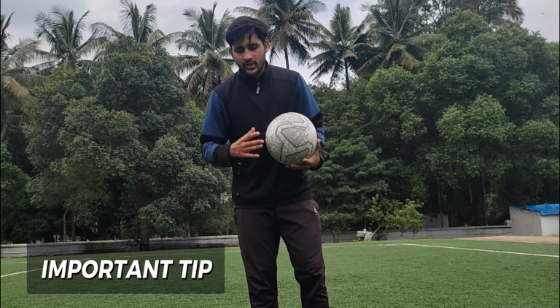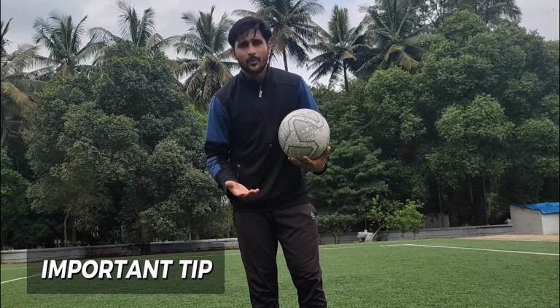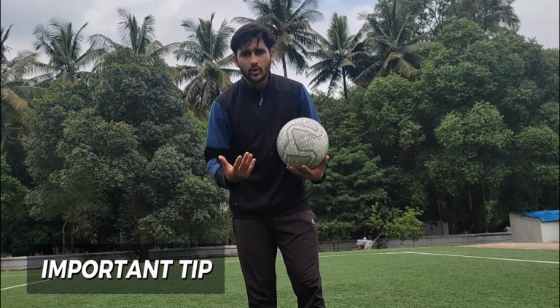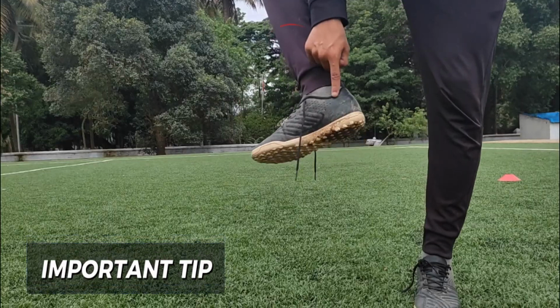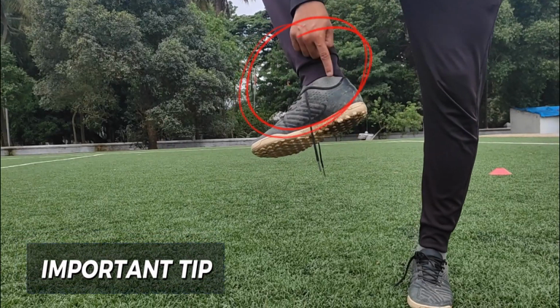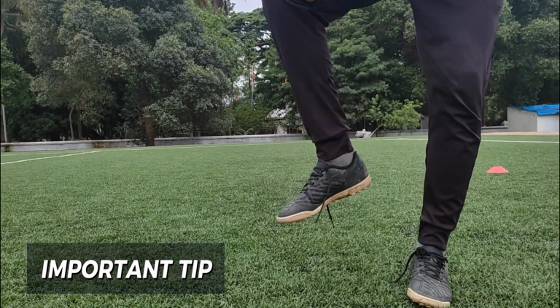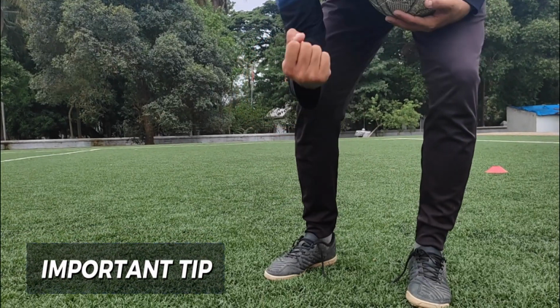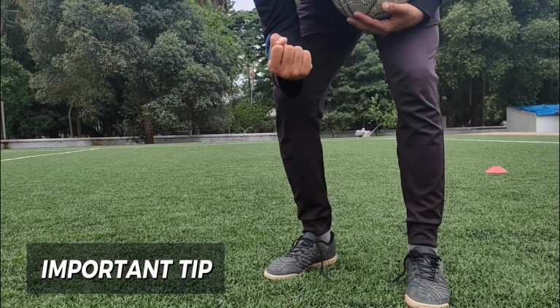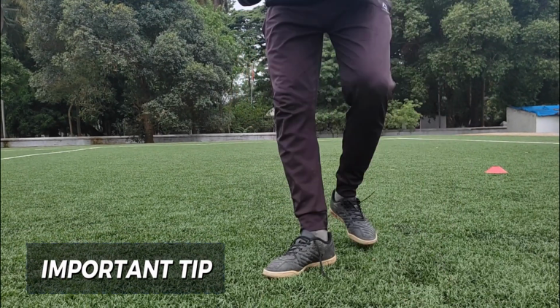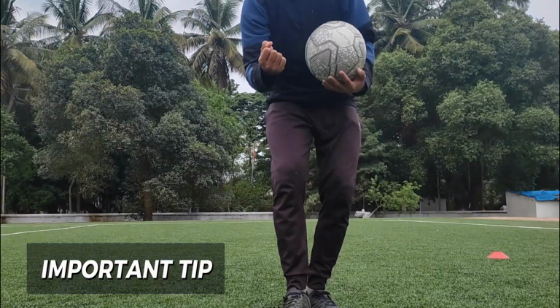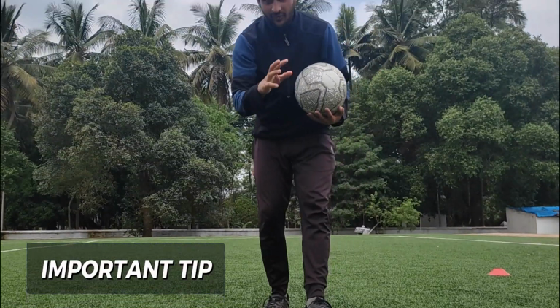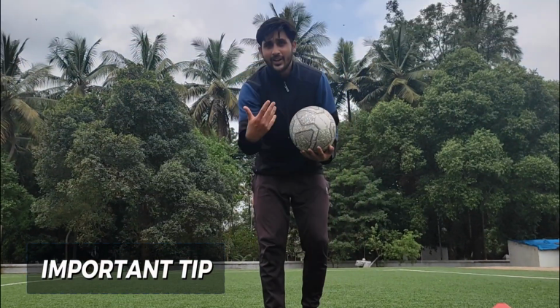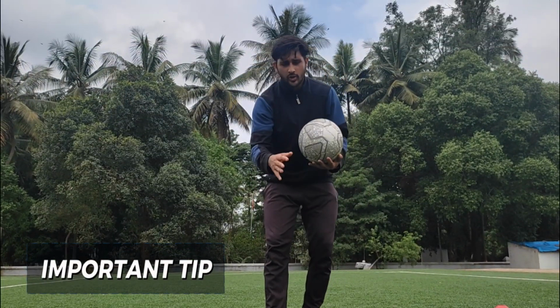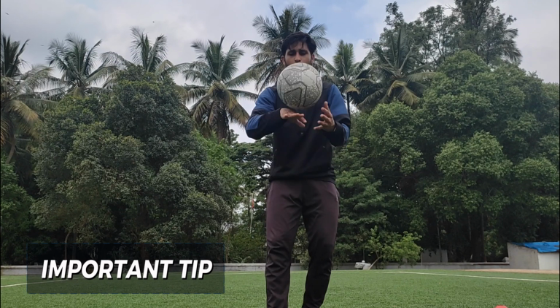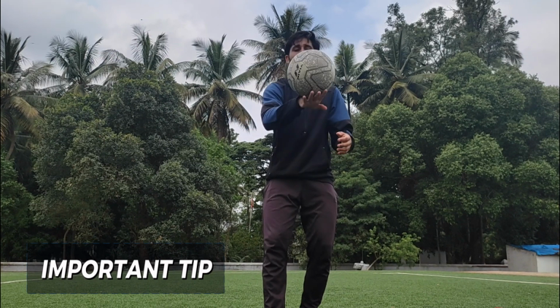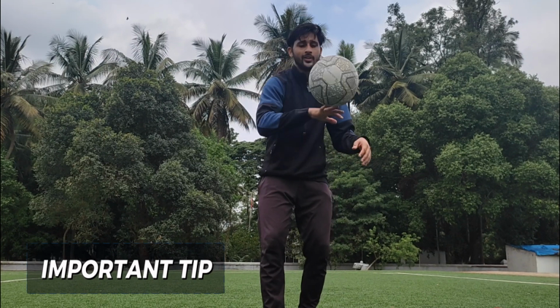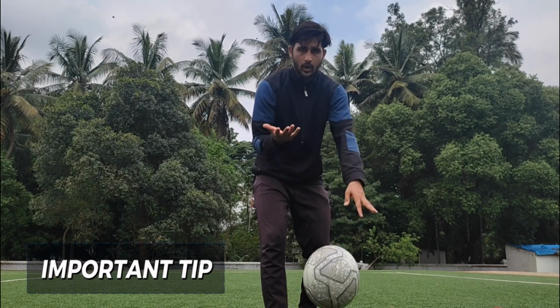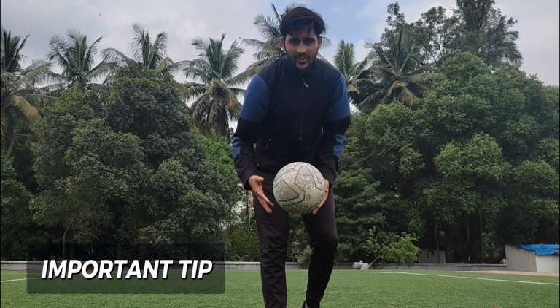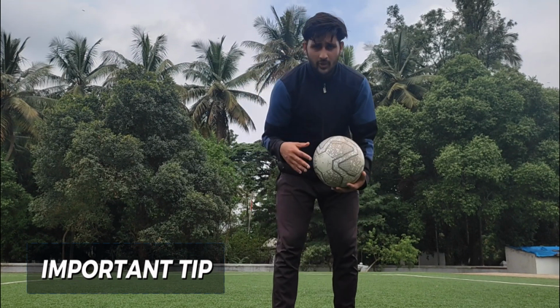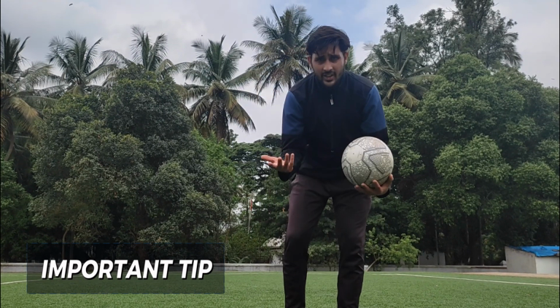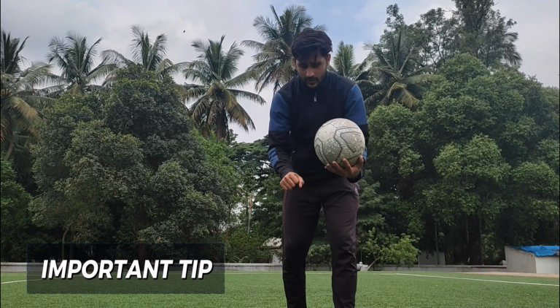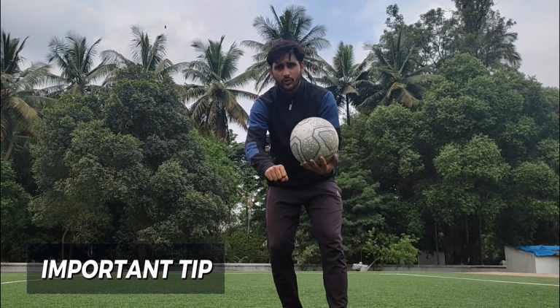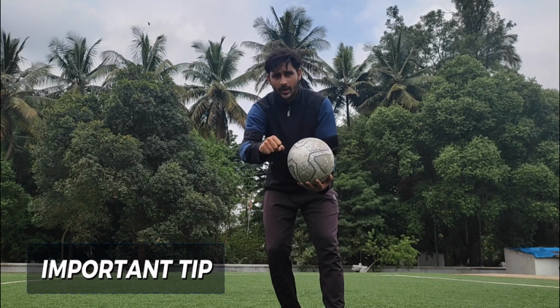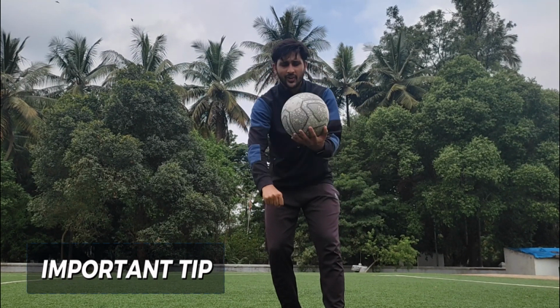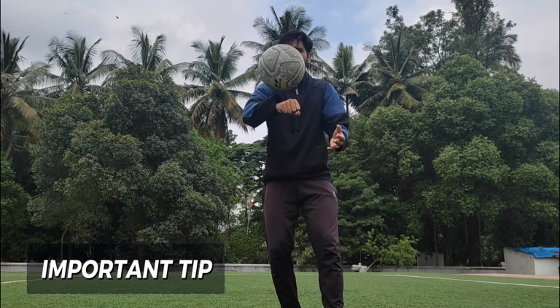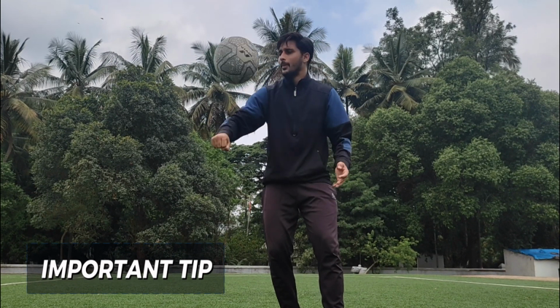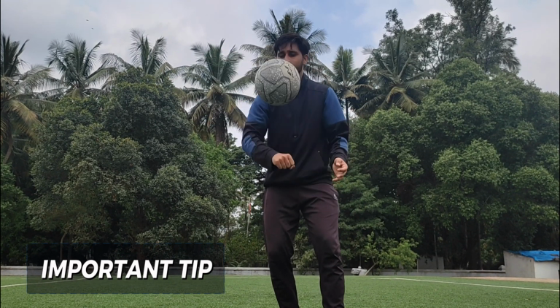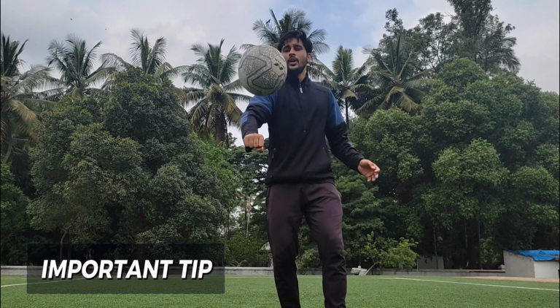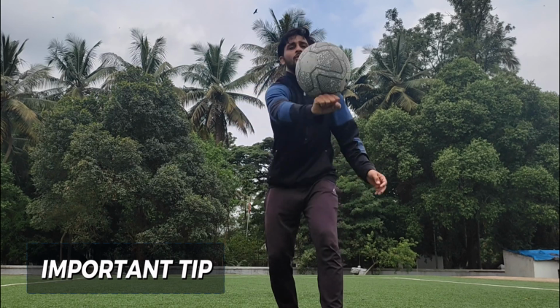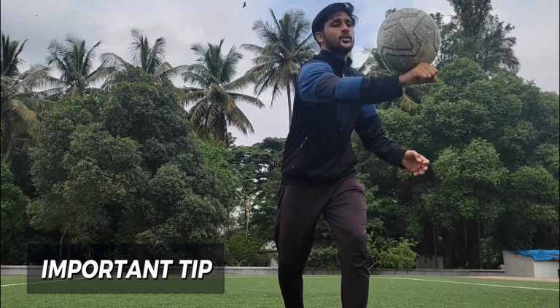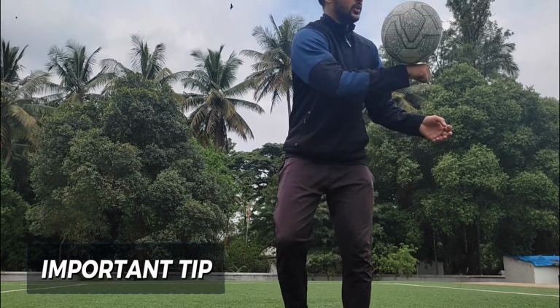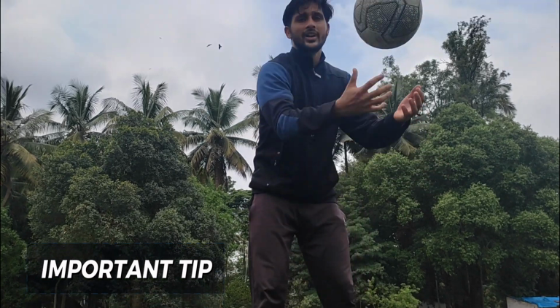When you are taking the ball, keep your ankle stiff. If you keep the ankle stiff, you will be juggling.